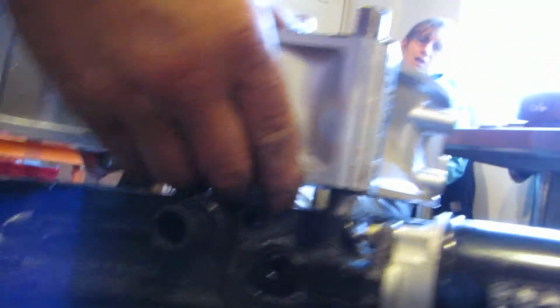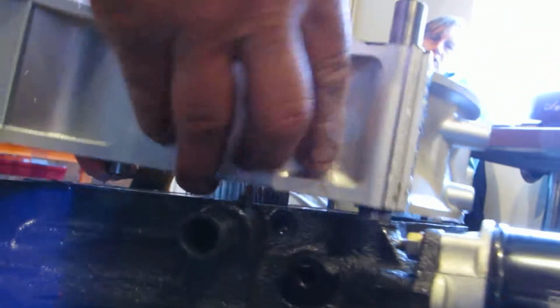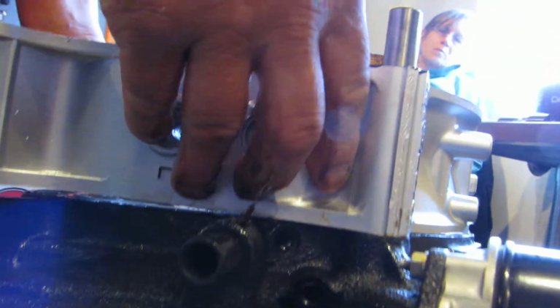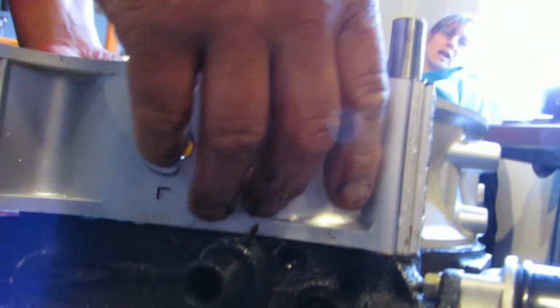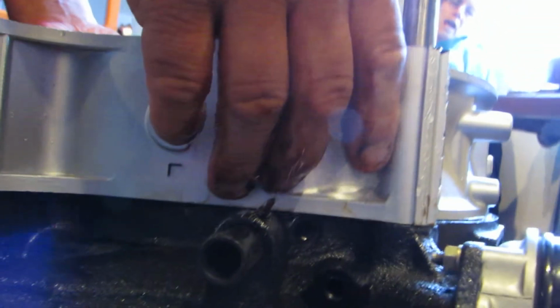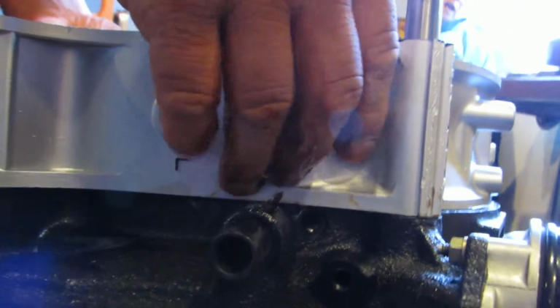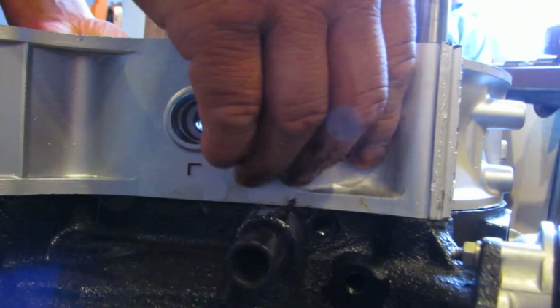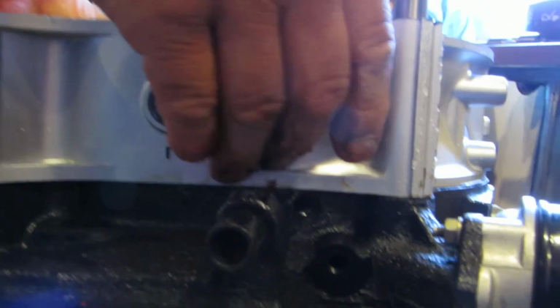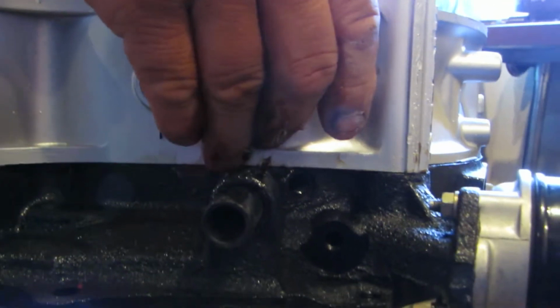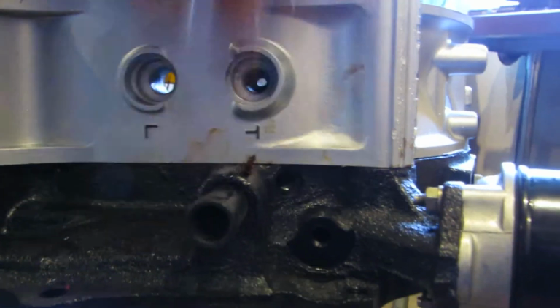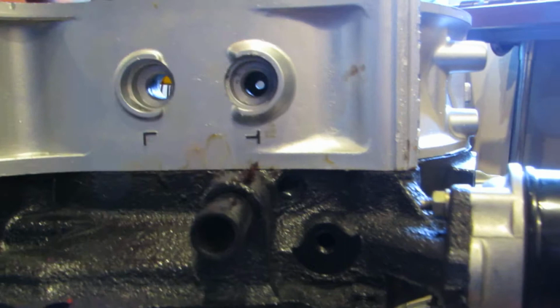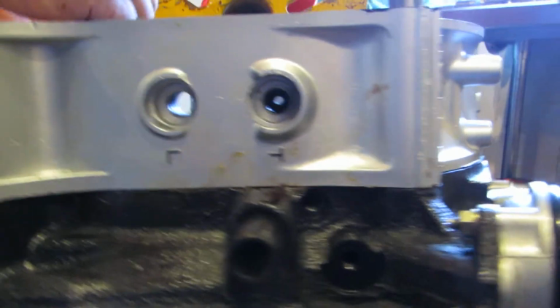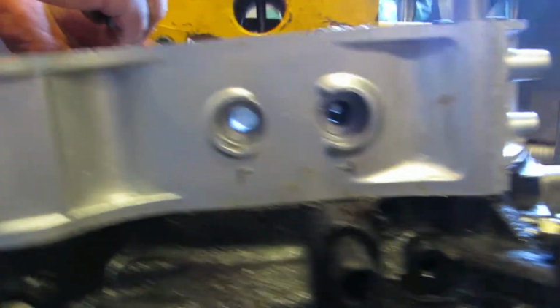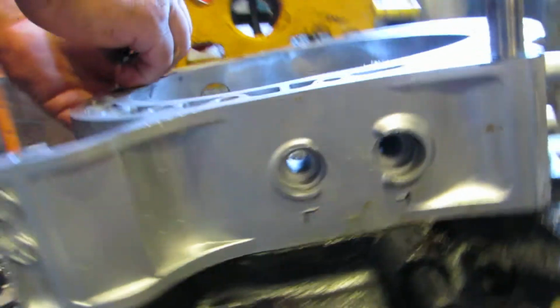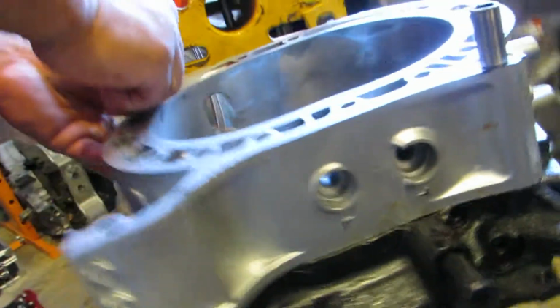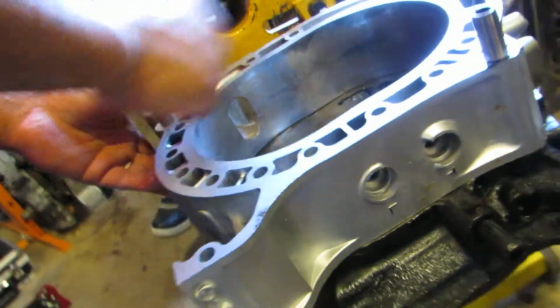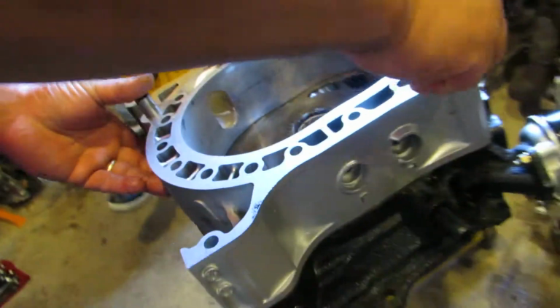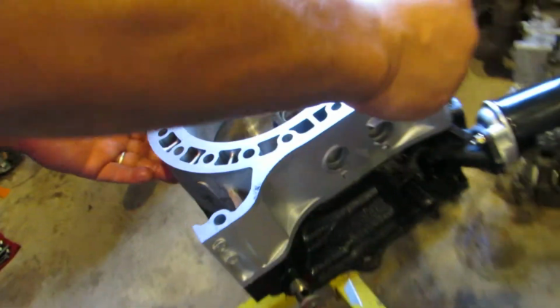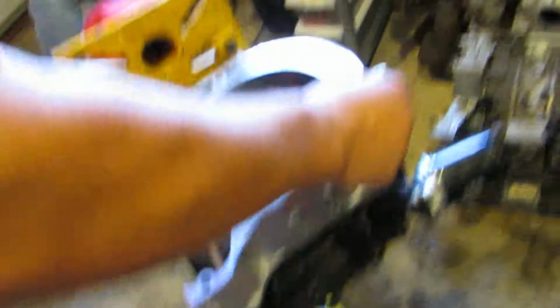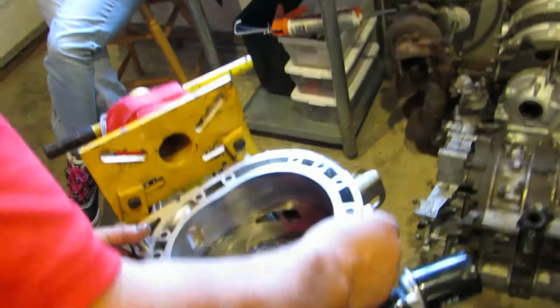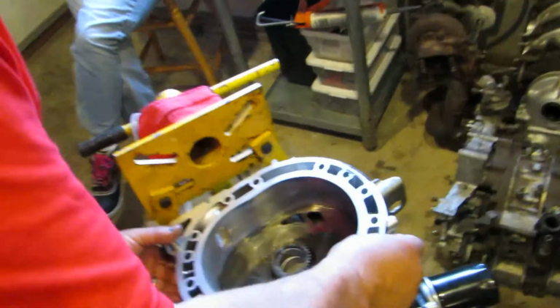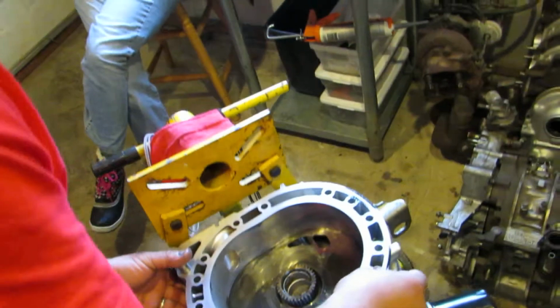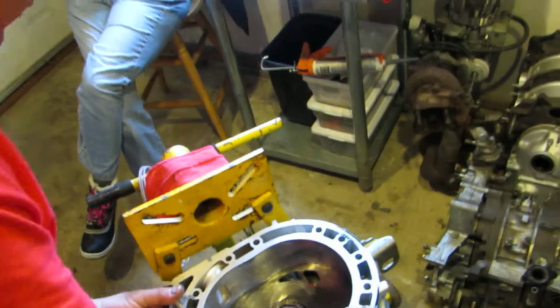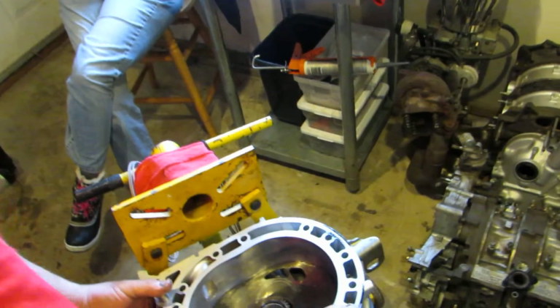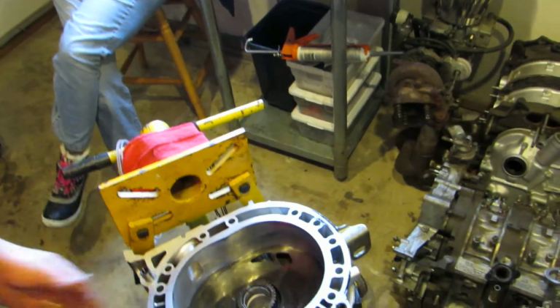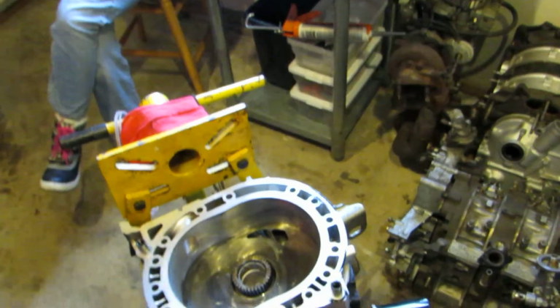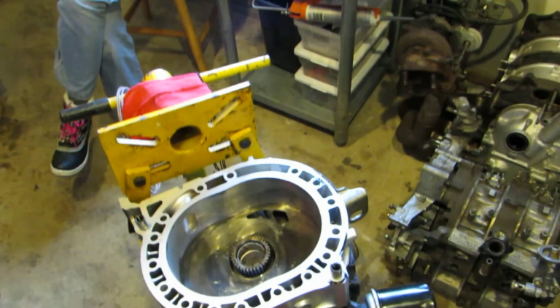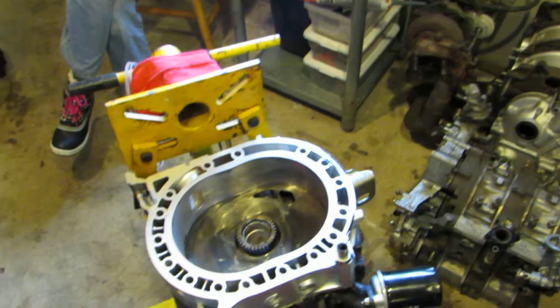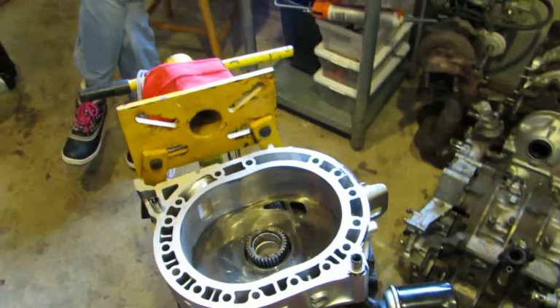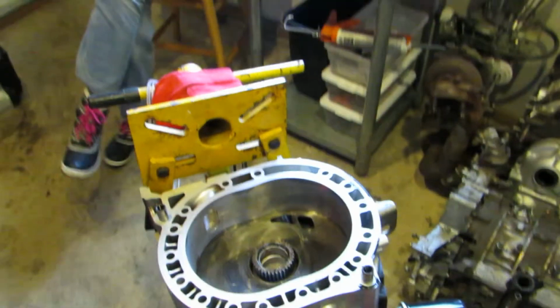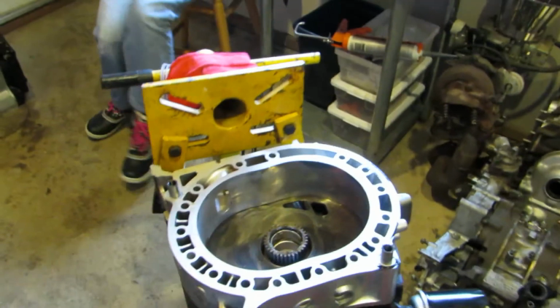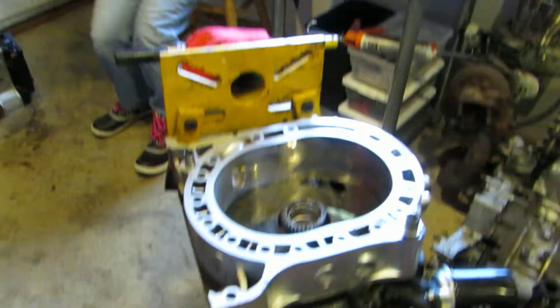It's like we're making a cake. Kind of. A cake that can move the car. Yeah. Okay, cool.